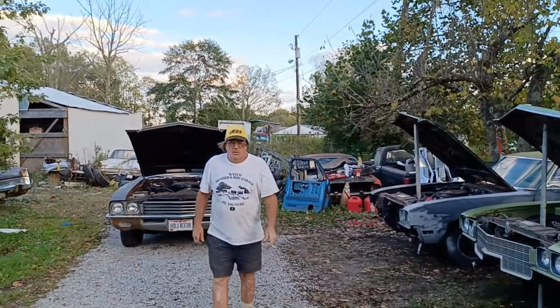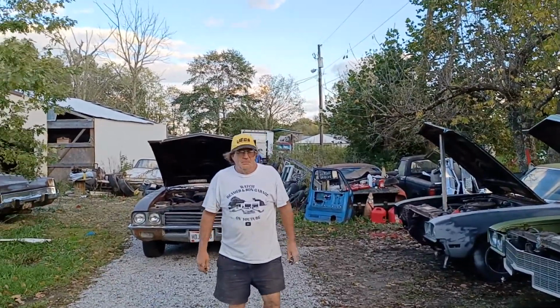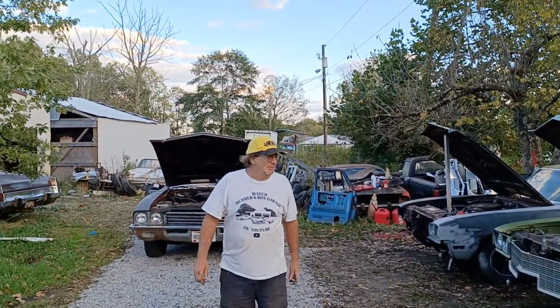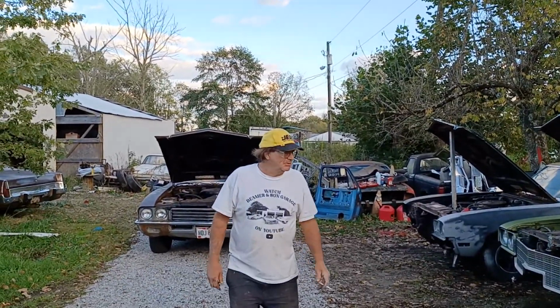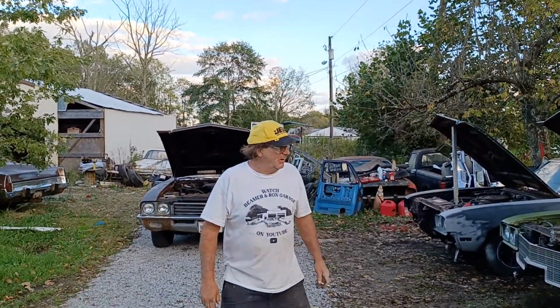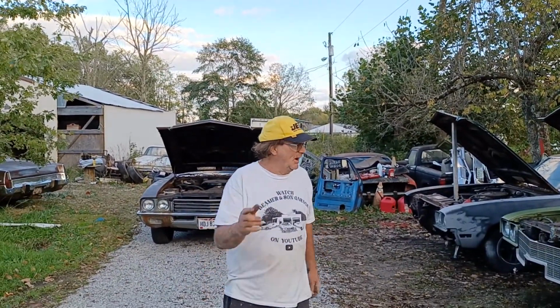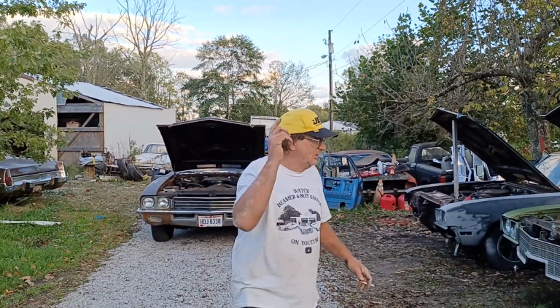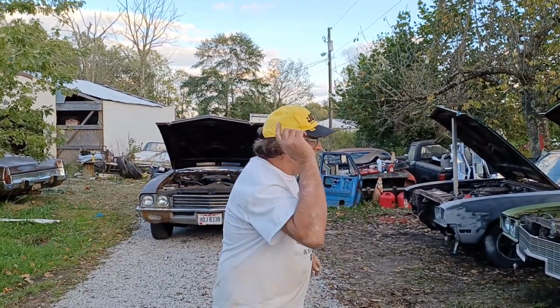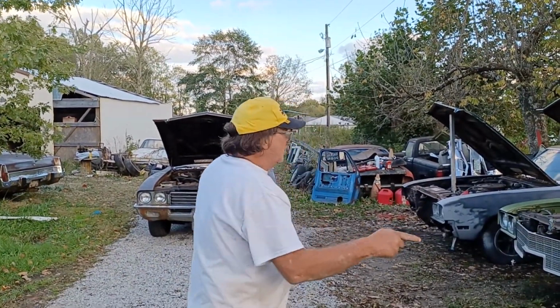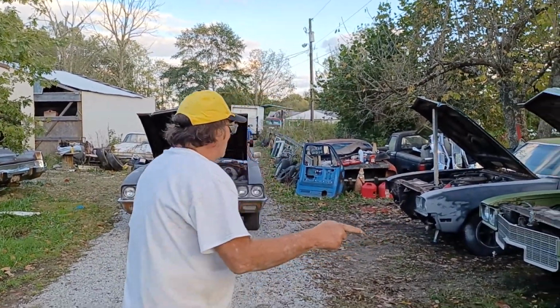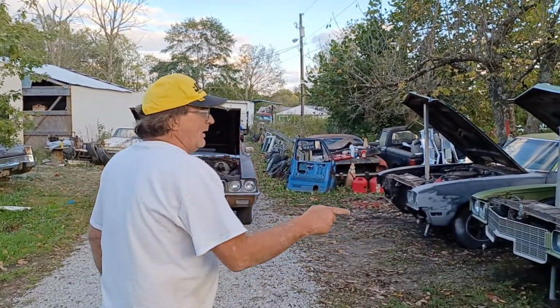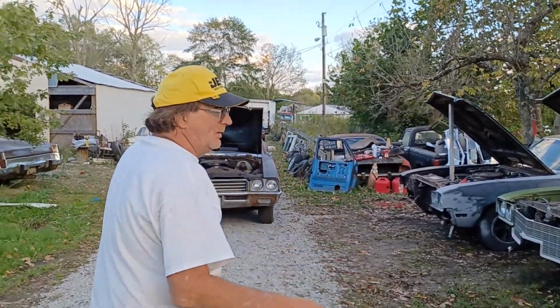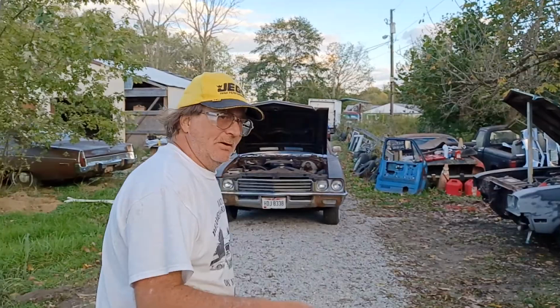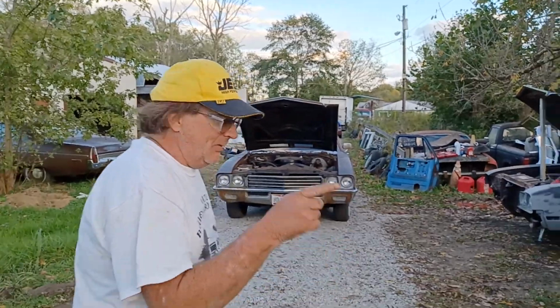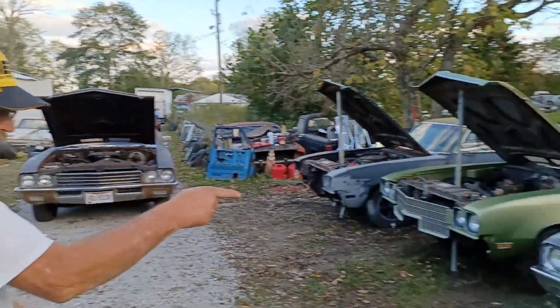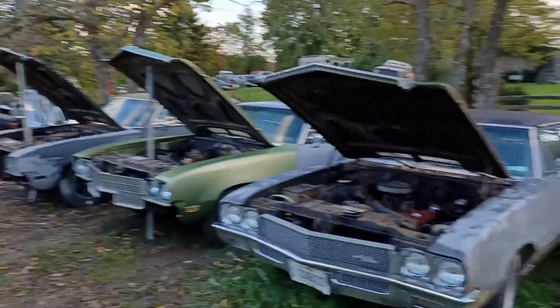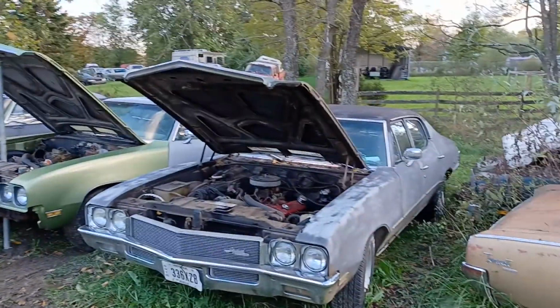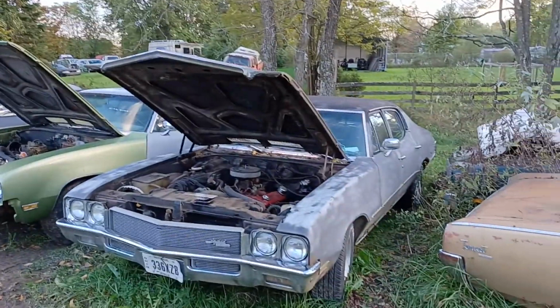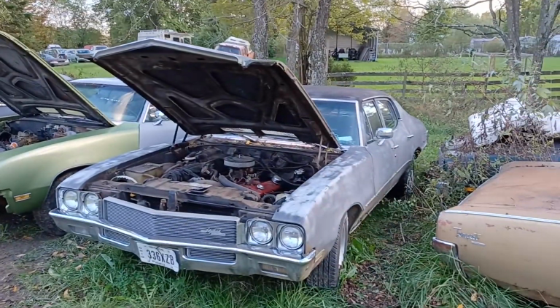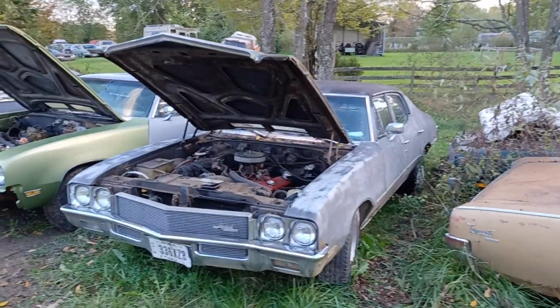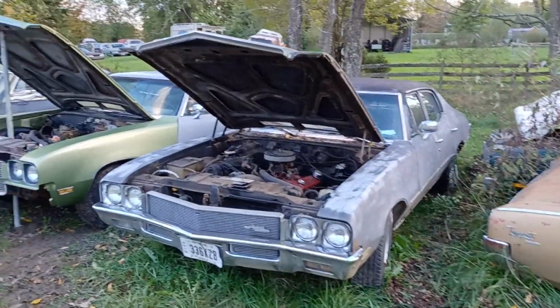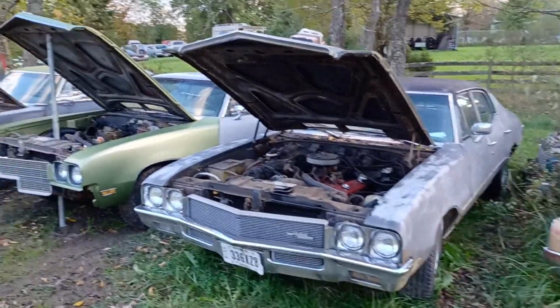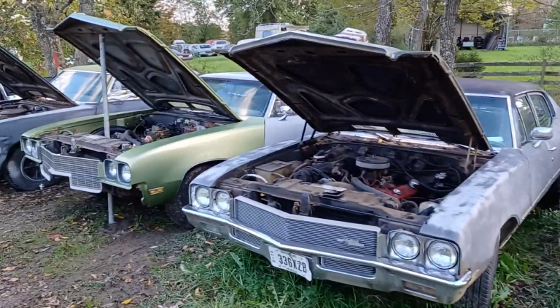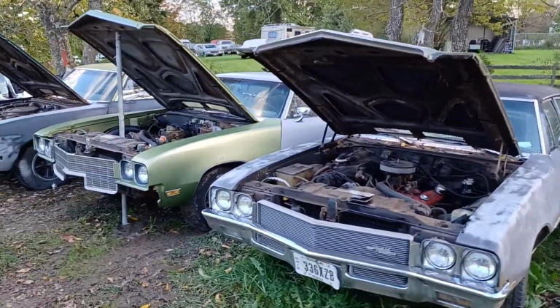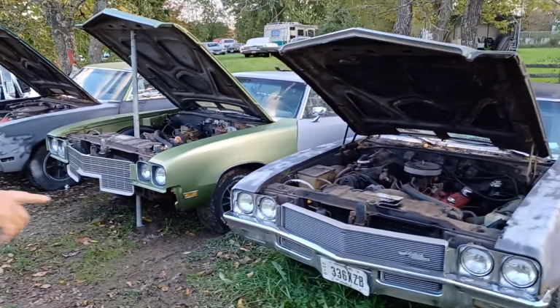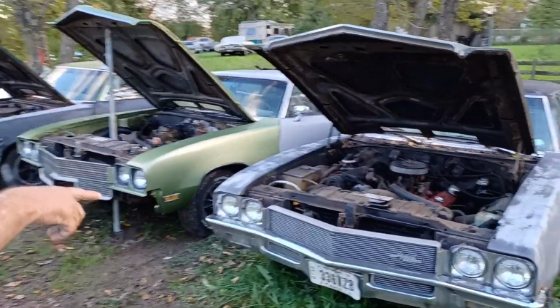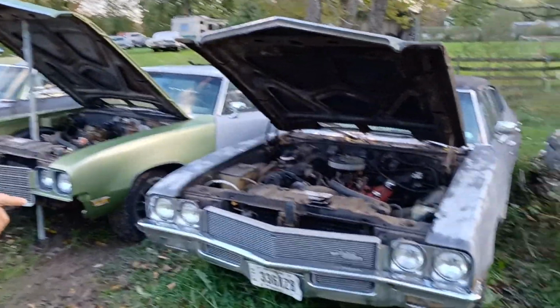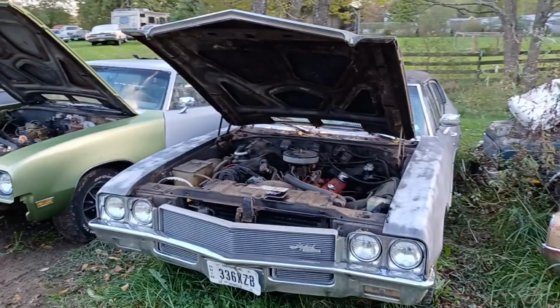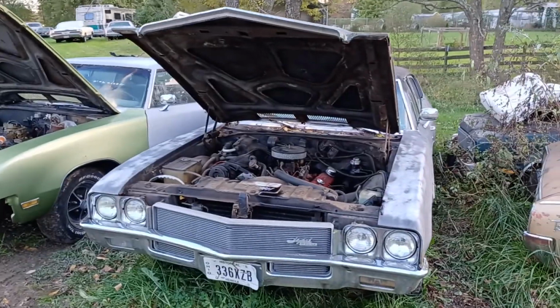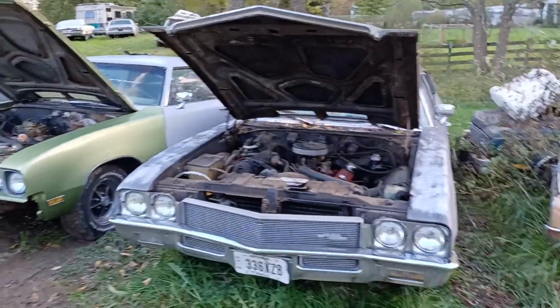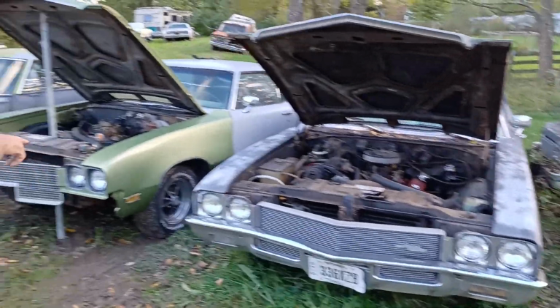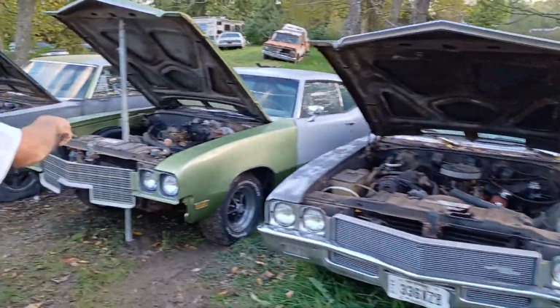Welcome back at Beamer Sun Garage guys. Look what we got — we got Skylark cabin, we got our four-door, and then we got two new additions.